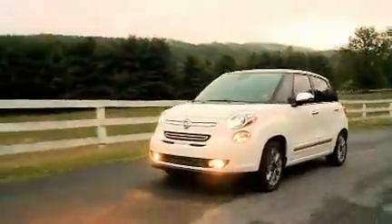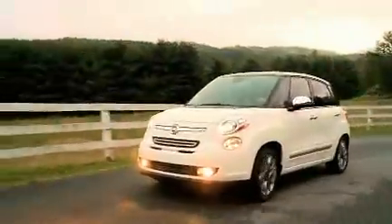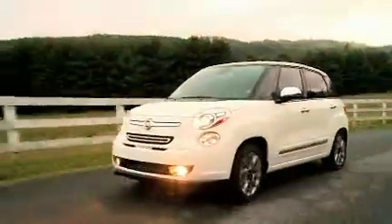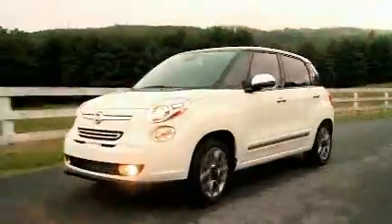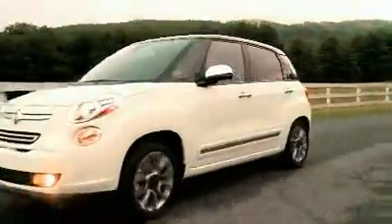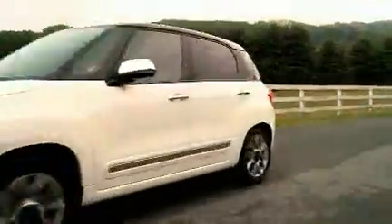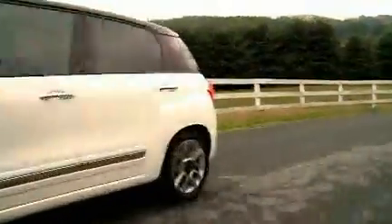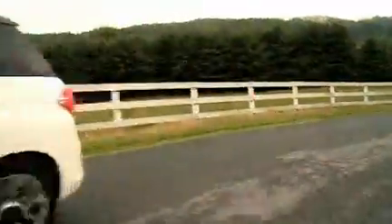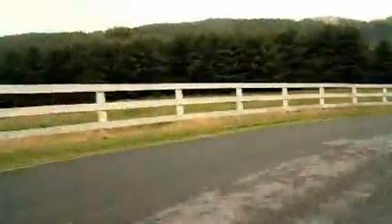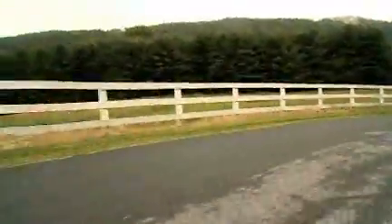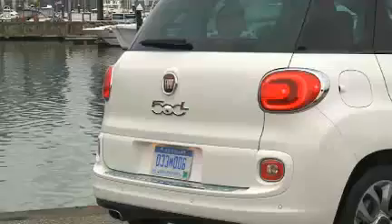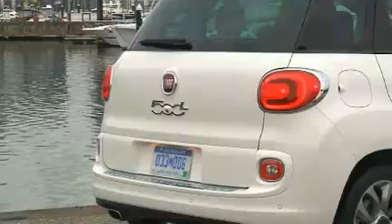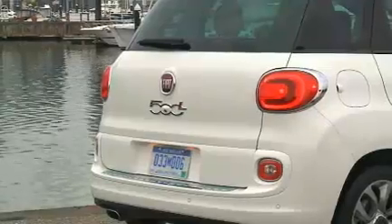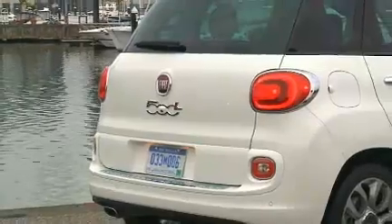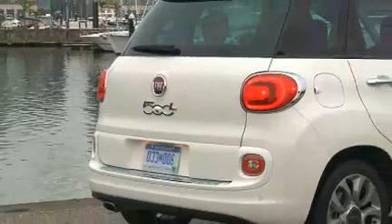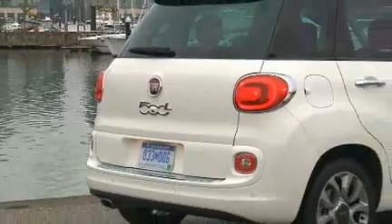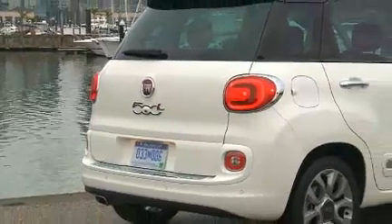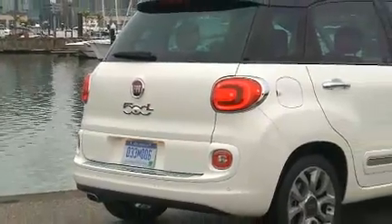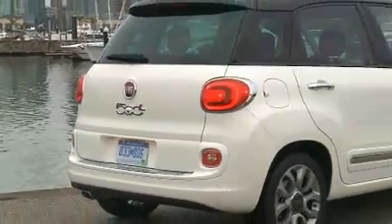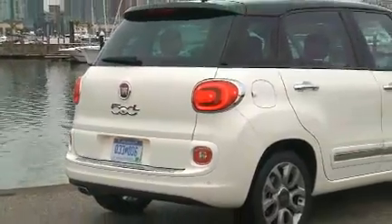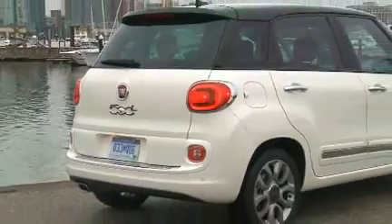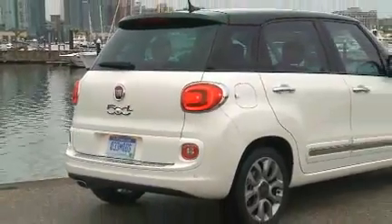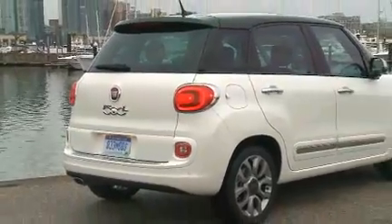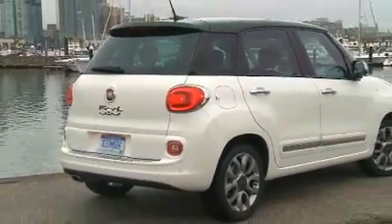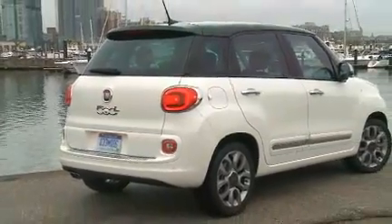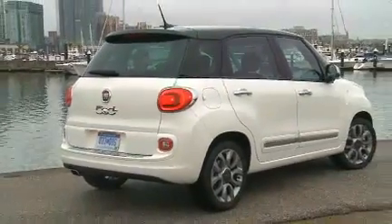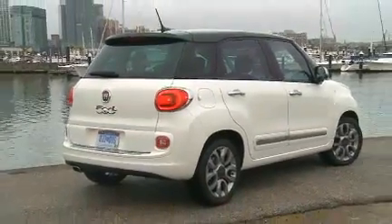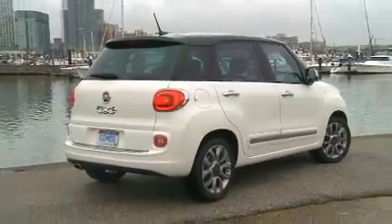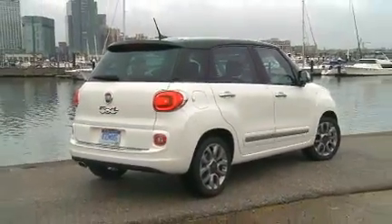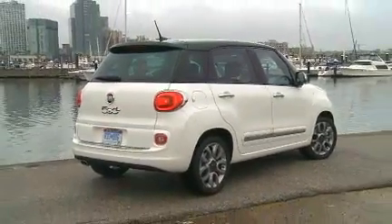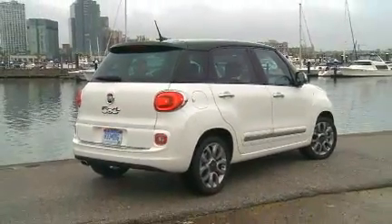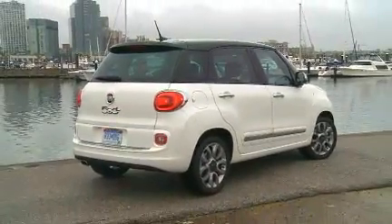It starts at $19,100. My test drive in the Fiat 500L proved it was fun to drive, offered style inside and out, as well as good value.